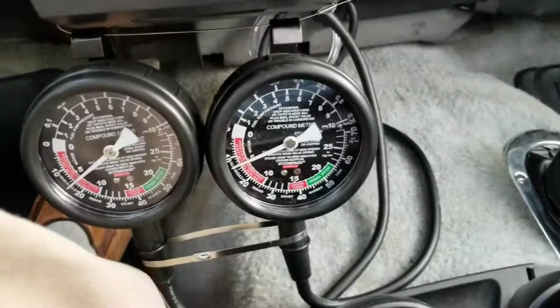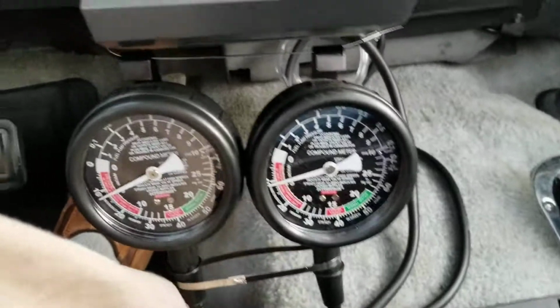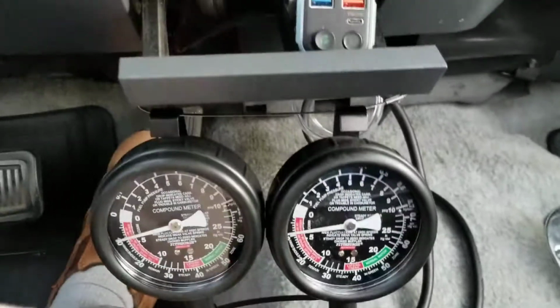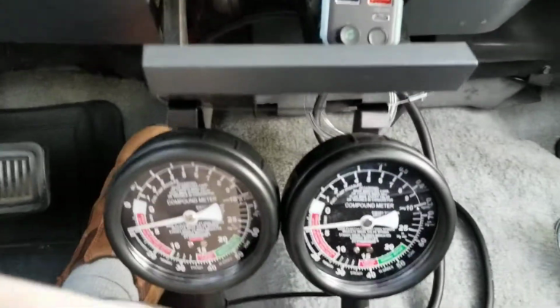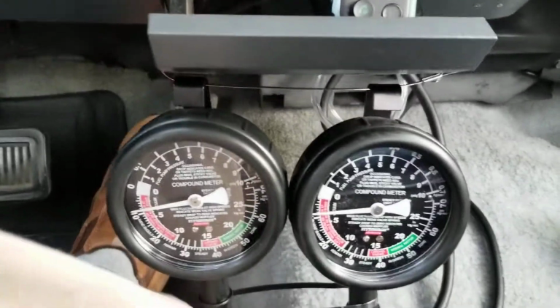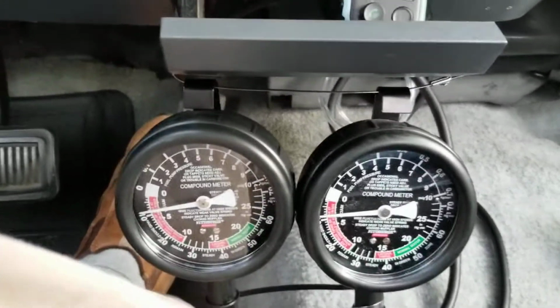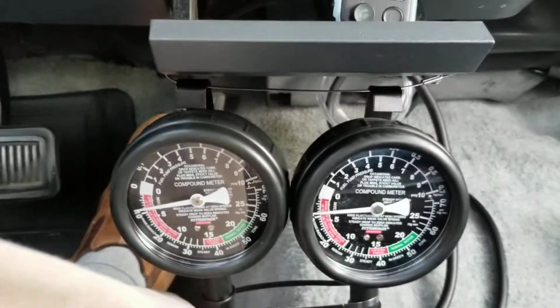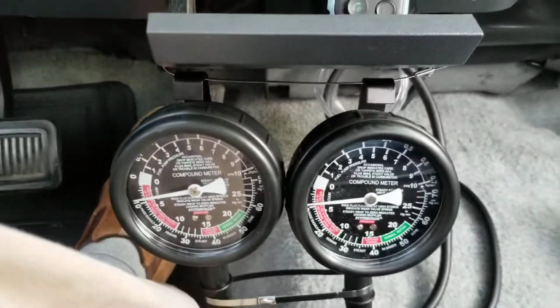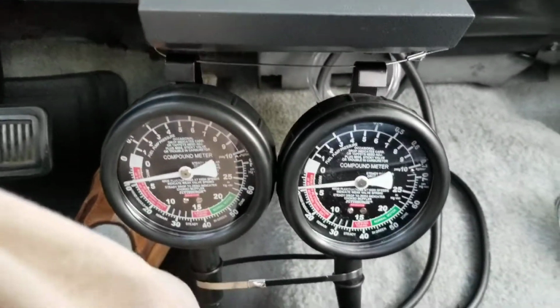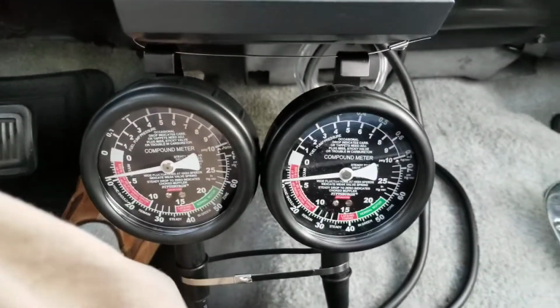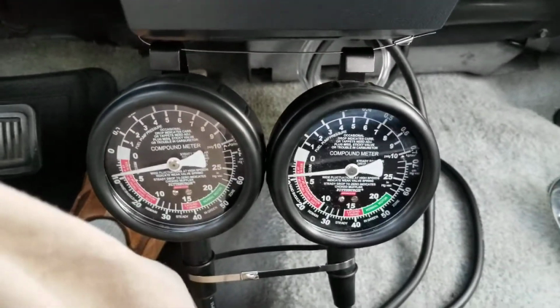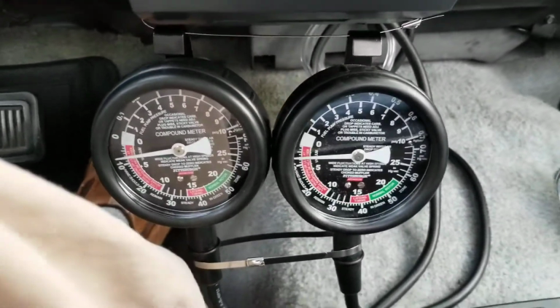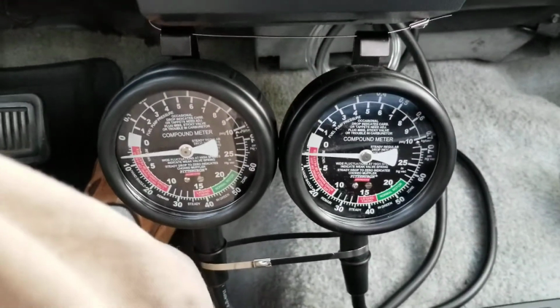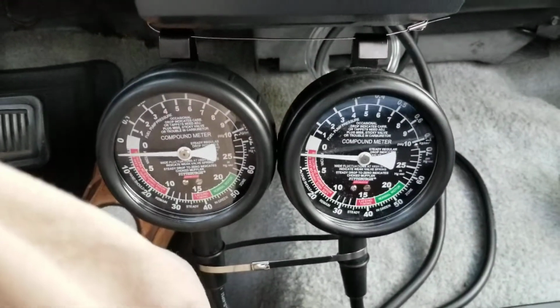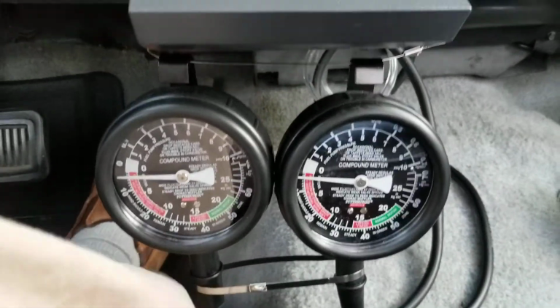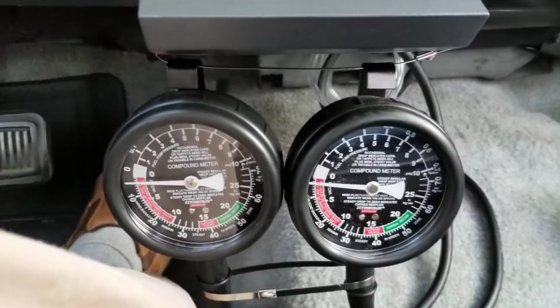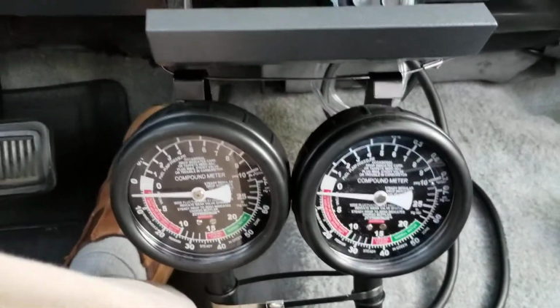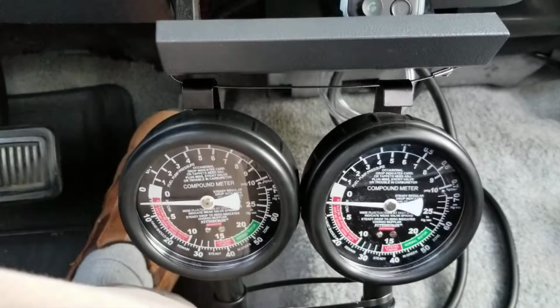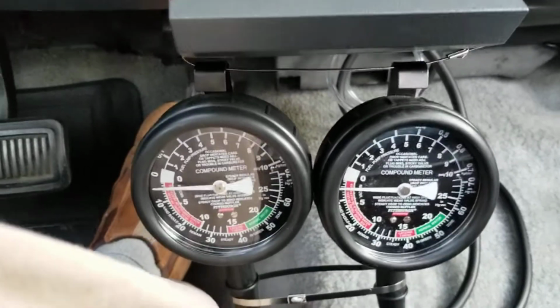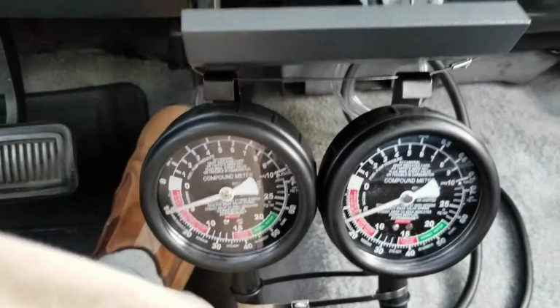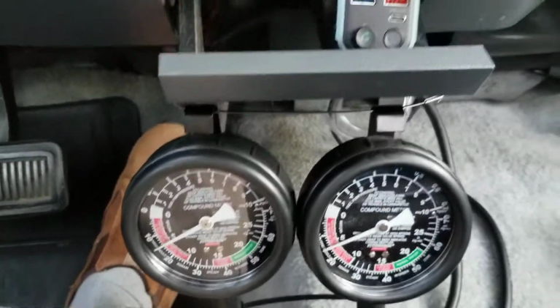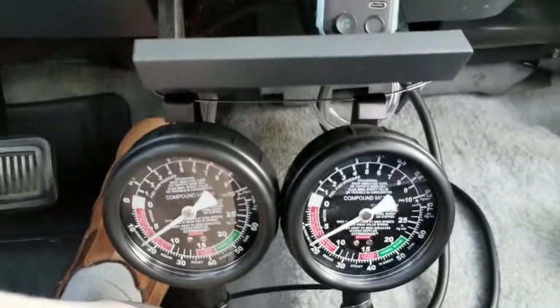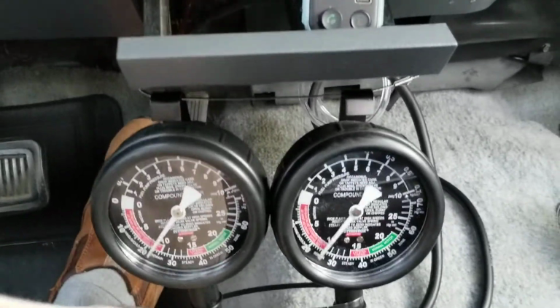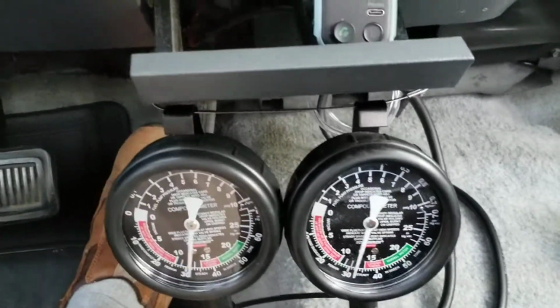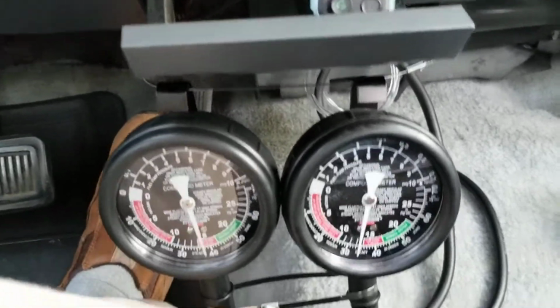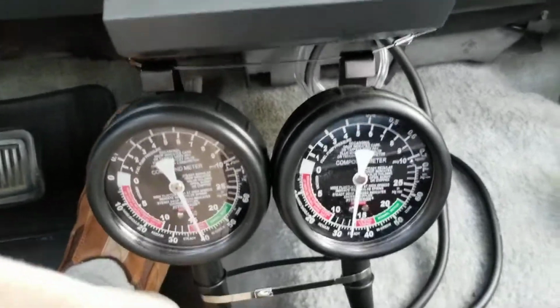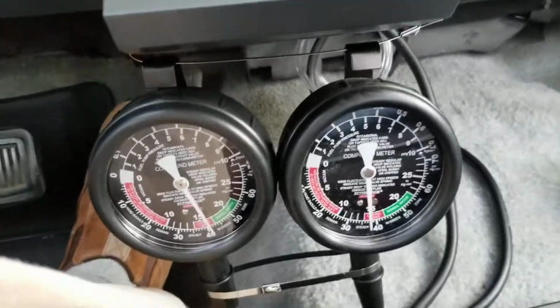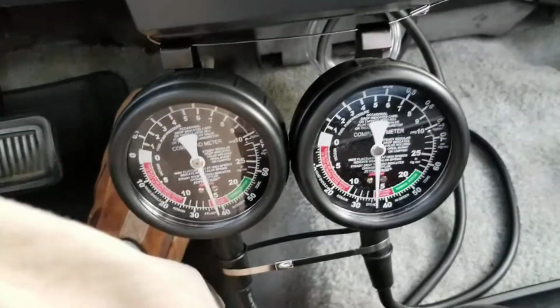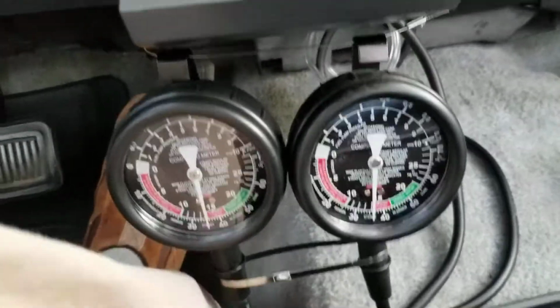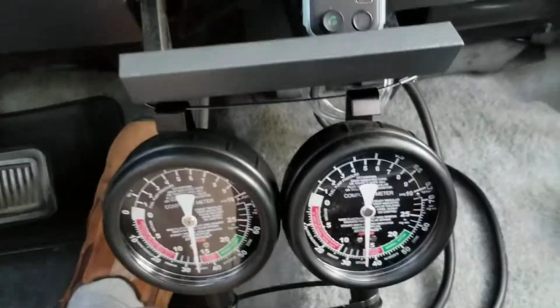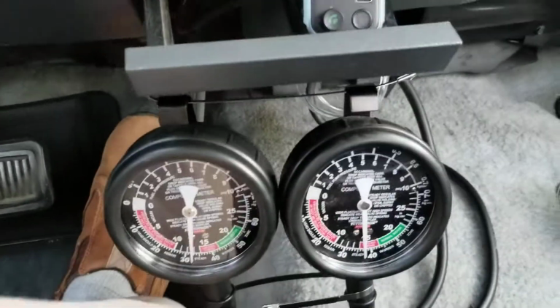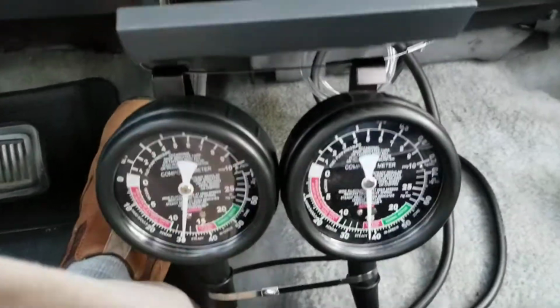Now we're accelerating — pretty hard acceleration. All right, now we're cruising.